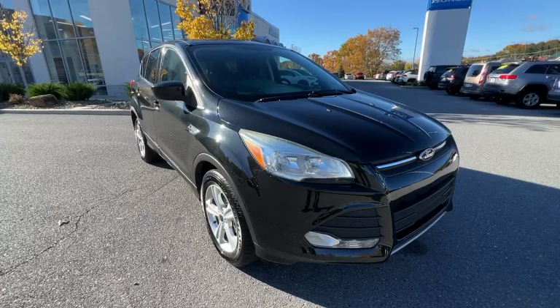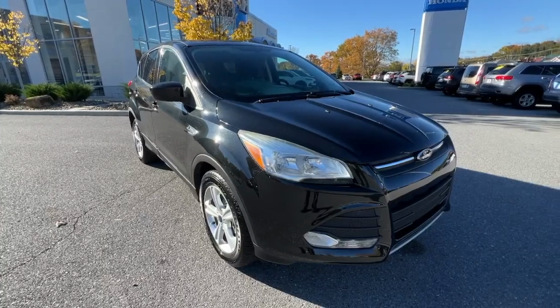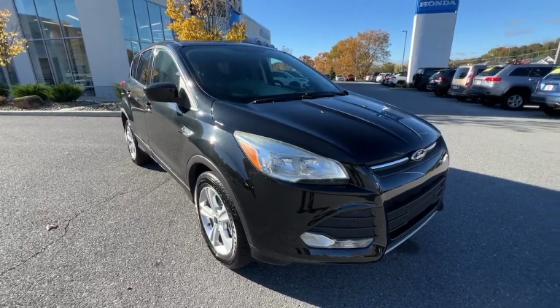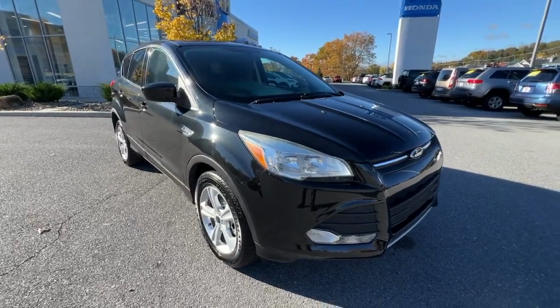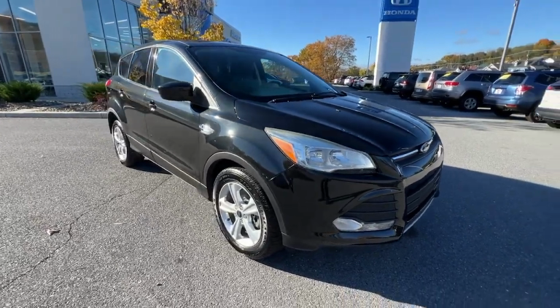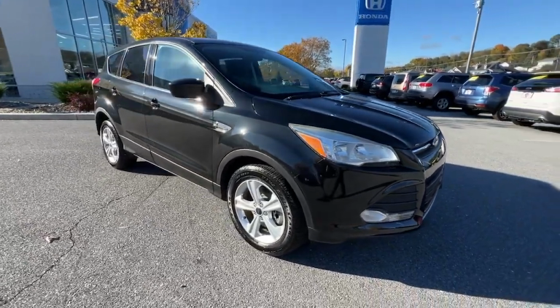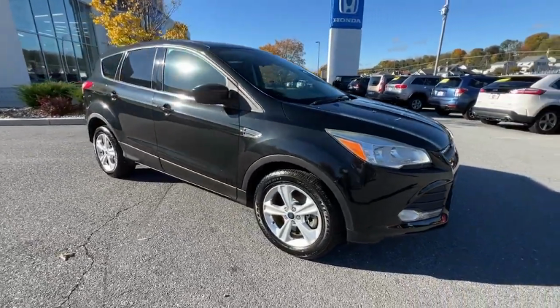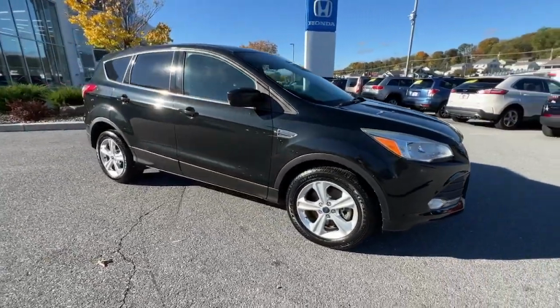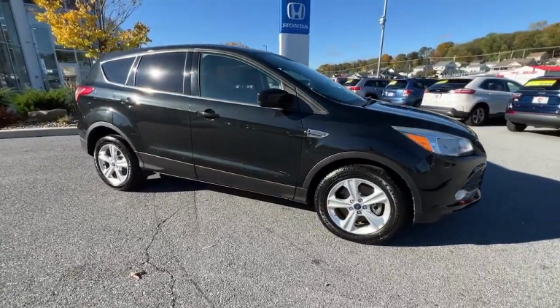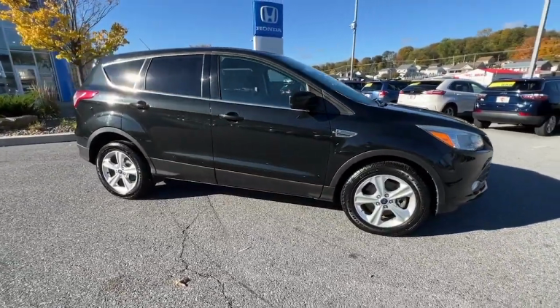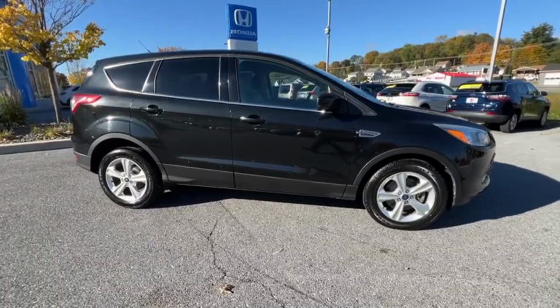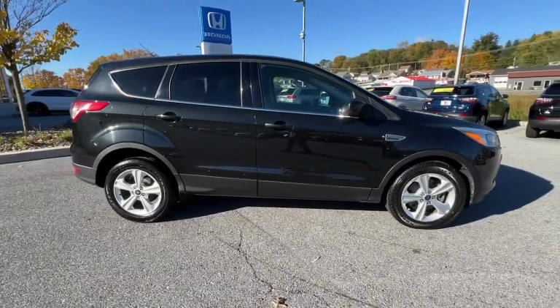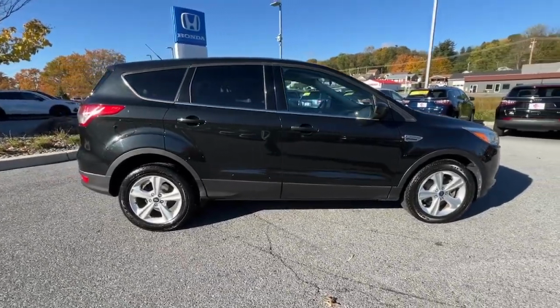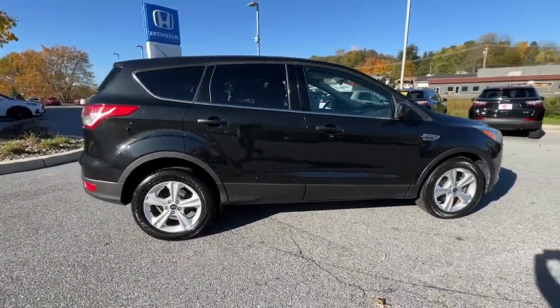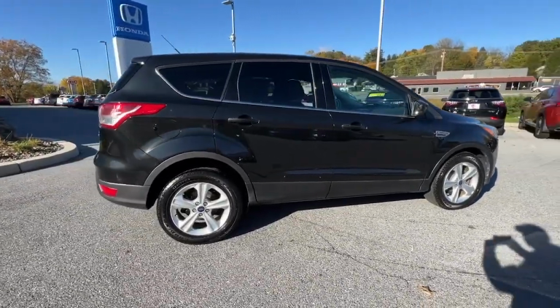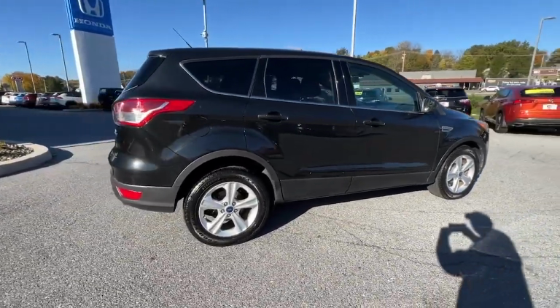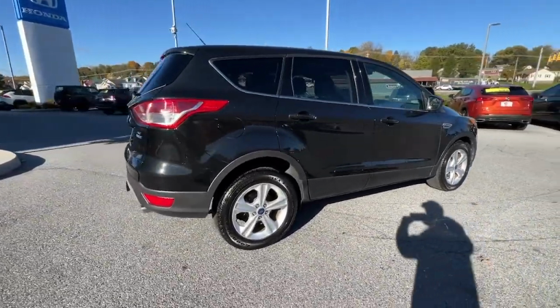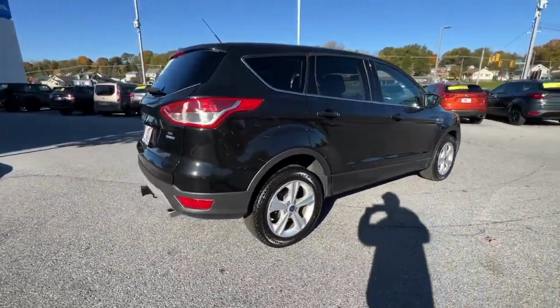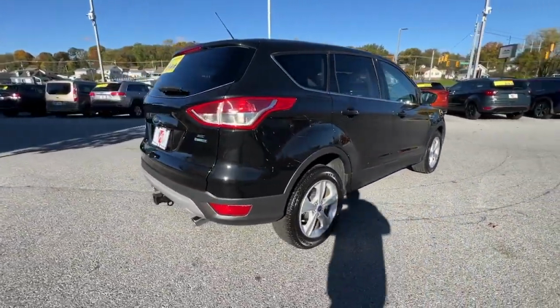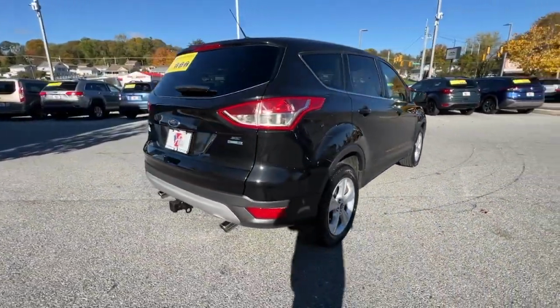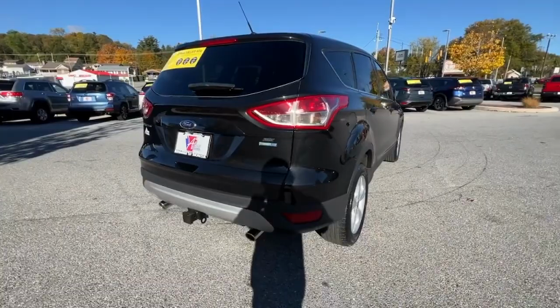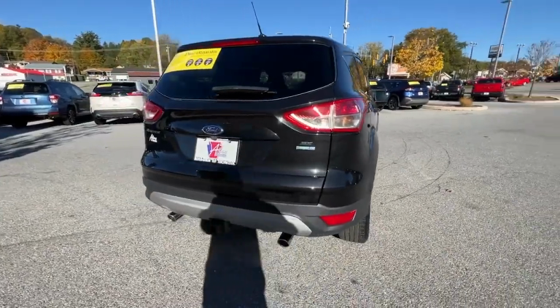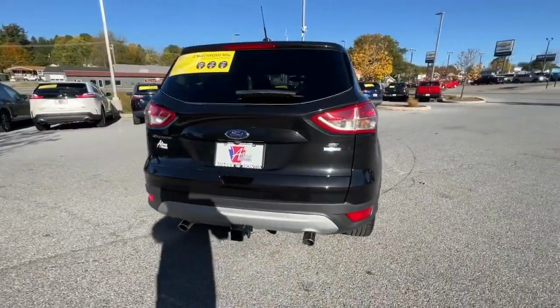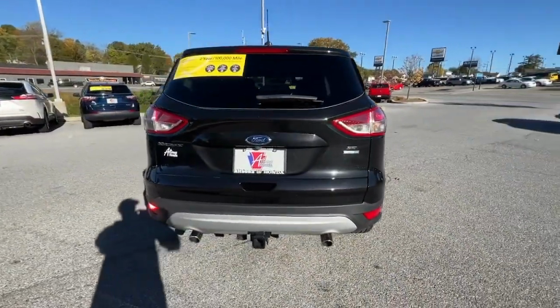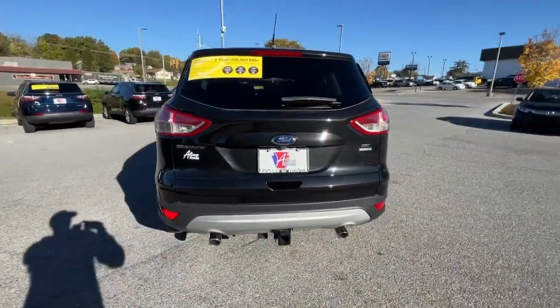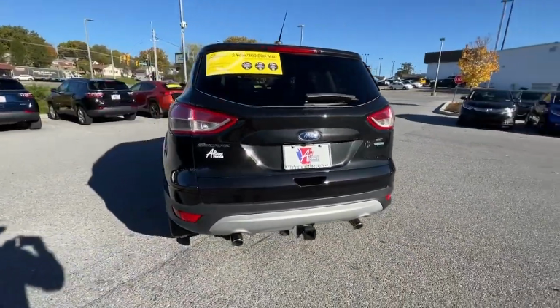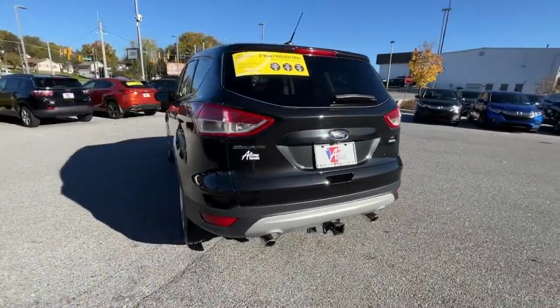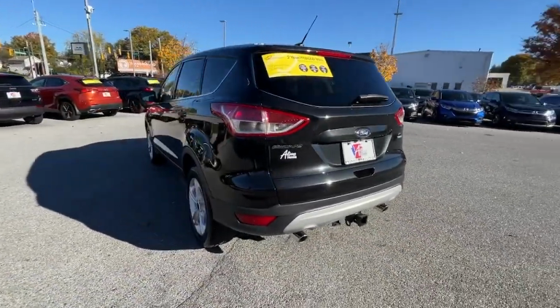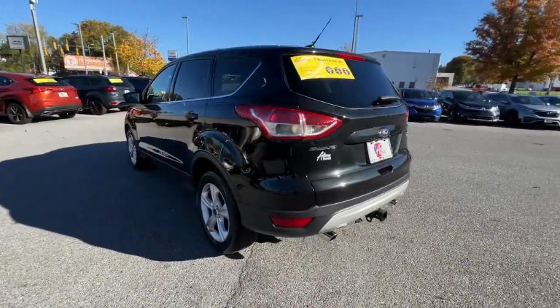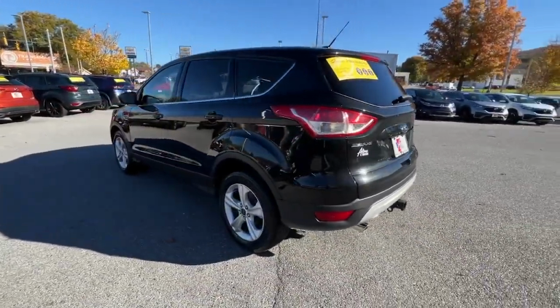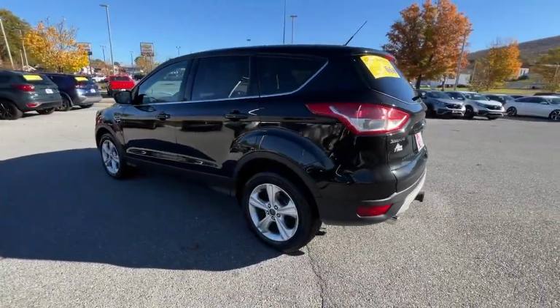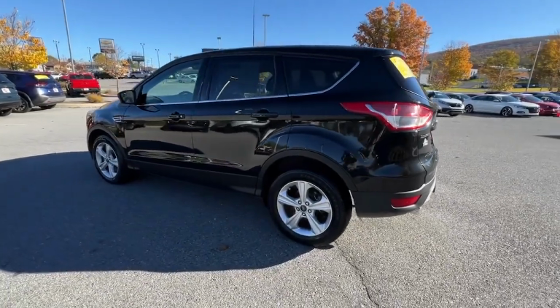You just found the 2014 Ford Escape. With less than 45,000 miles on the odometer, this vehicle provides excellent value. Here's a Ford Escape, the sporty, compact crossover that takes the stress out of your daily drive.